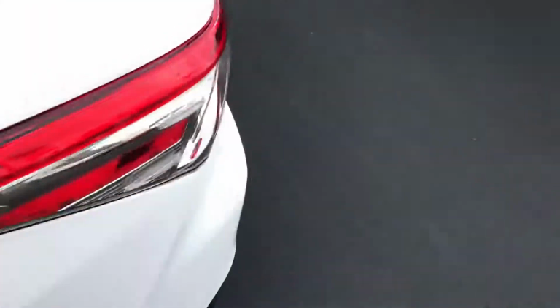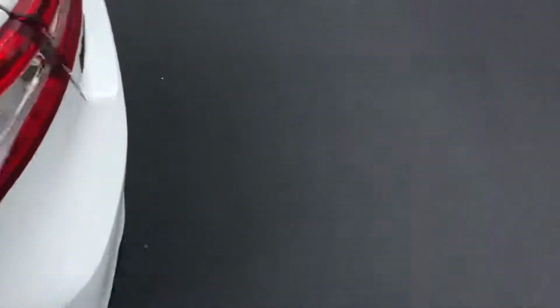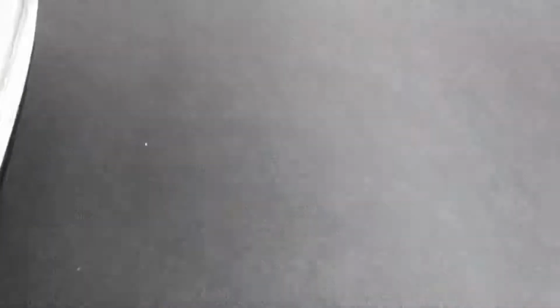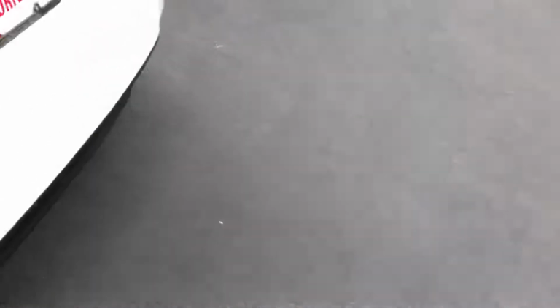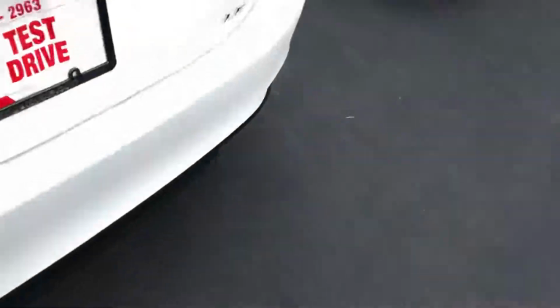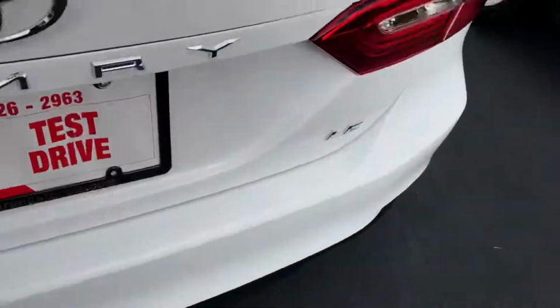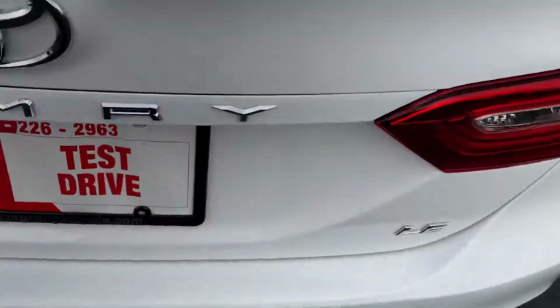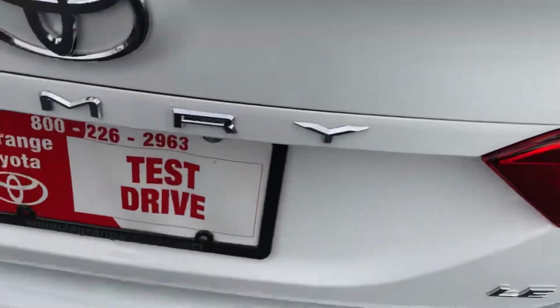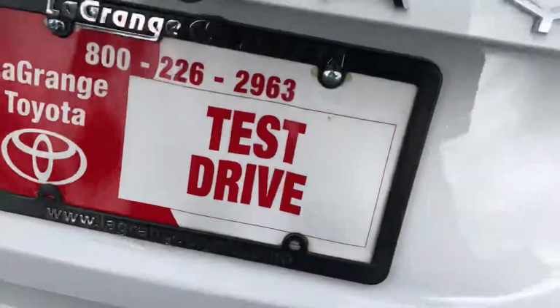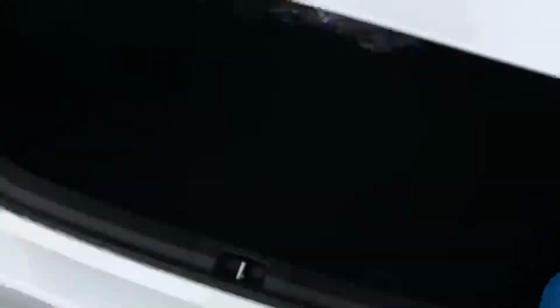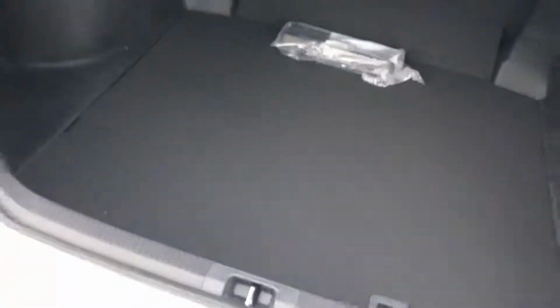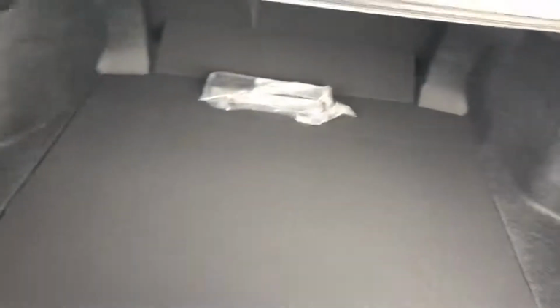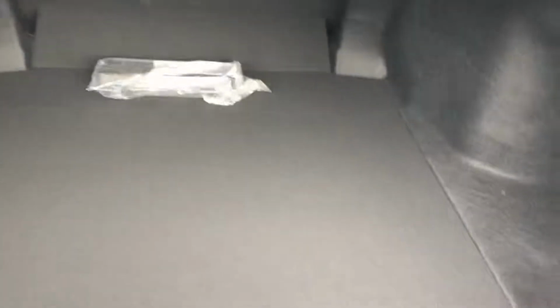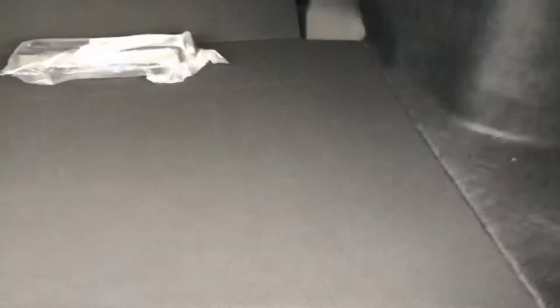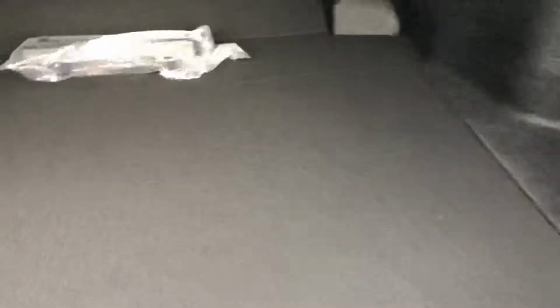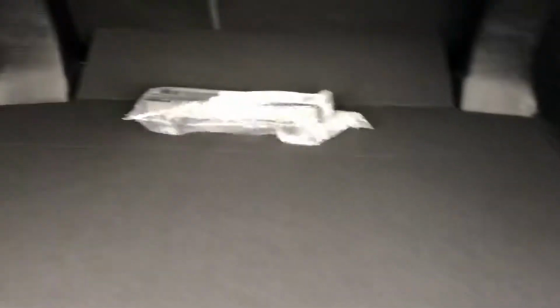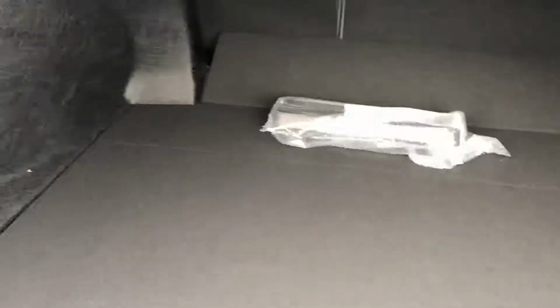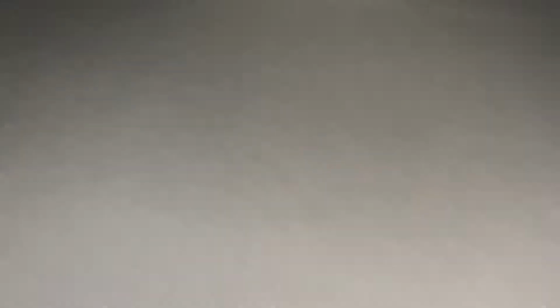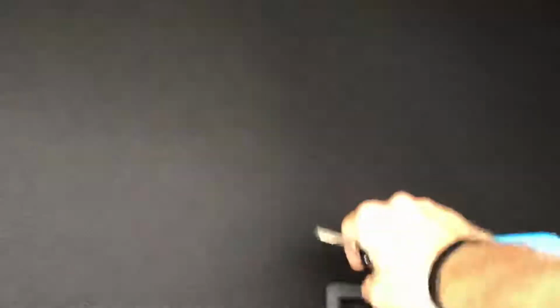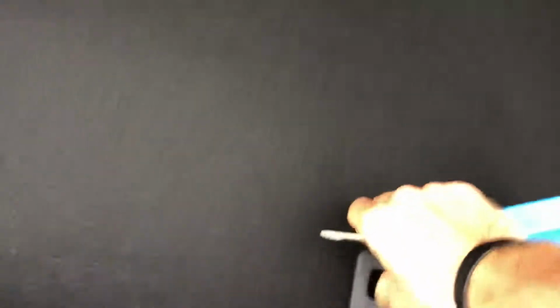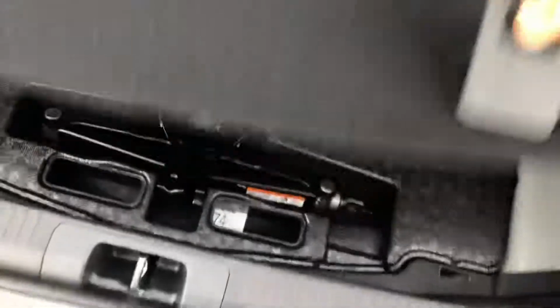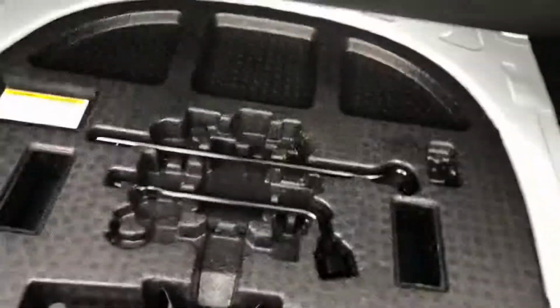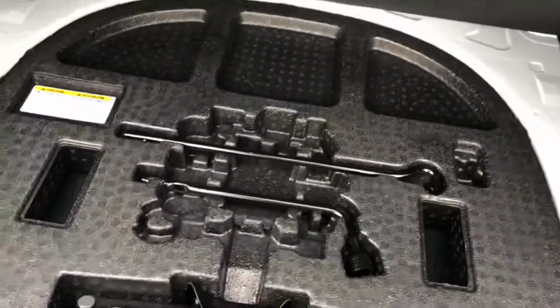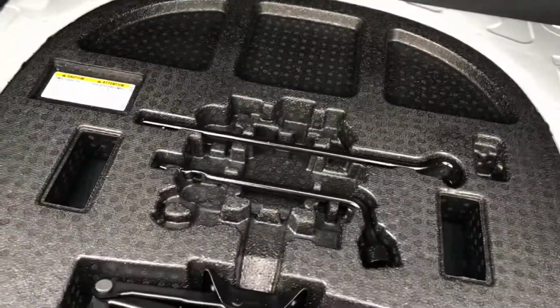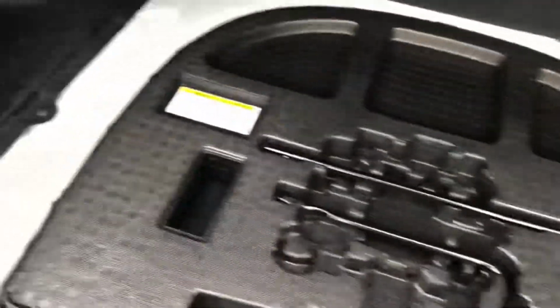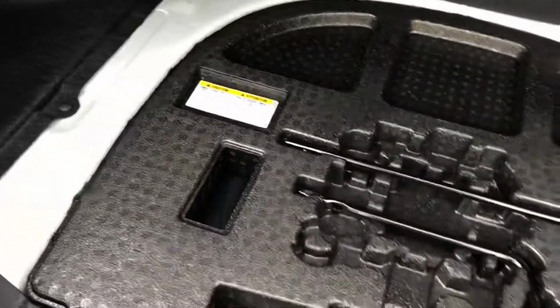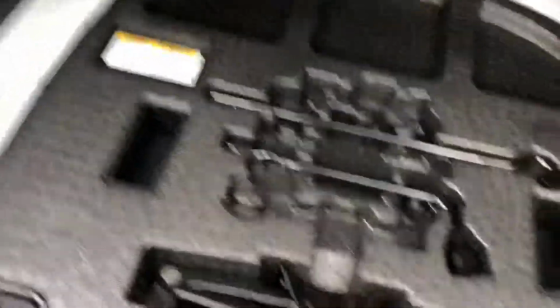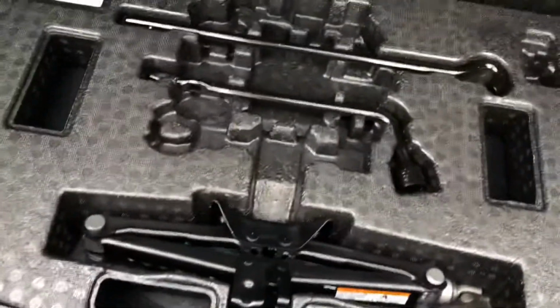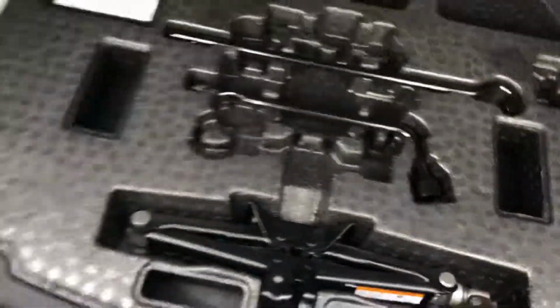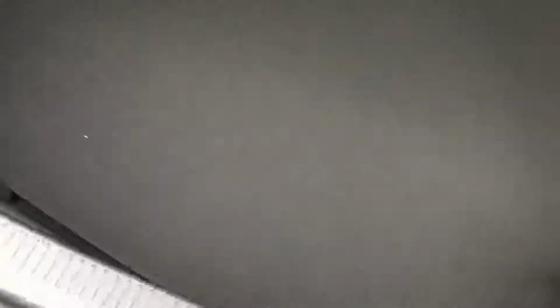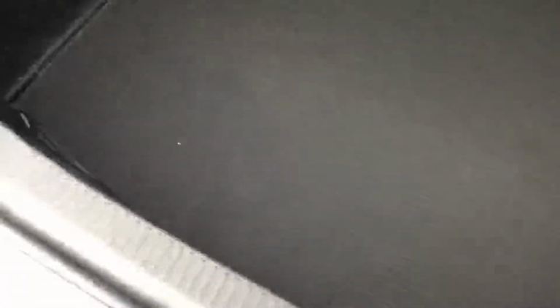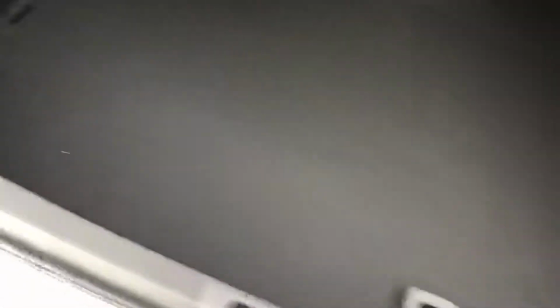I'll show you the trunk space in these — plenty of trunk space. Your spare tire, everything — full size spare tire. The kit is right there under that mat.